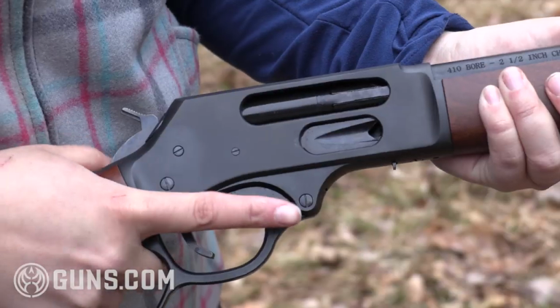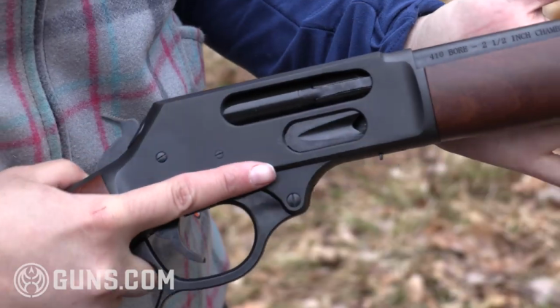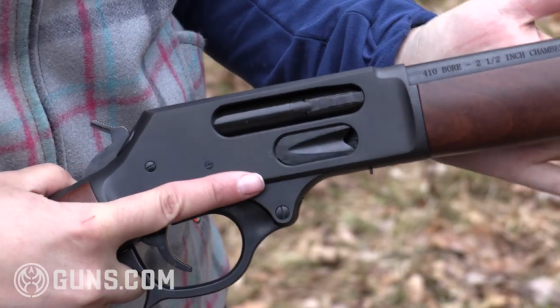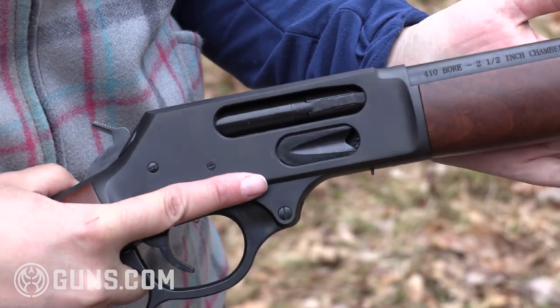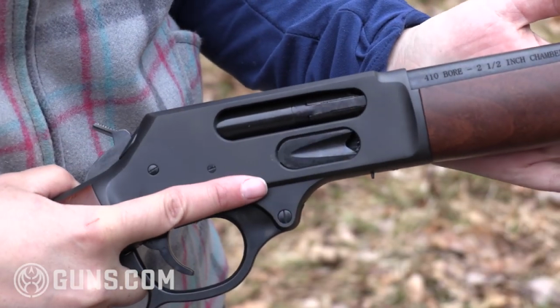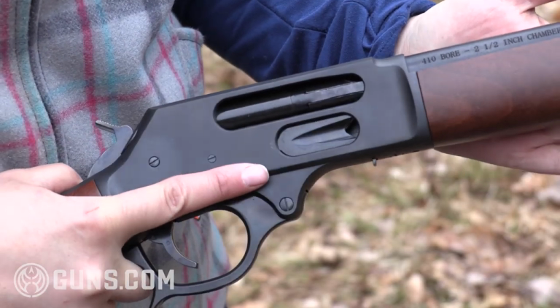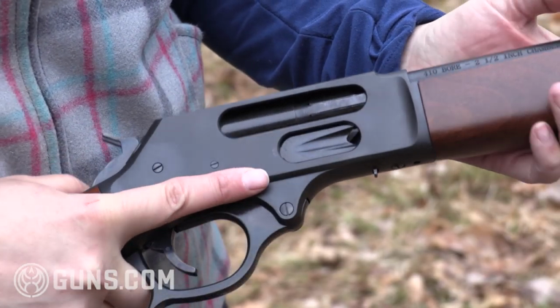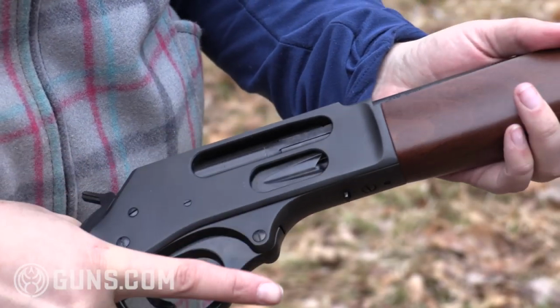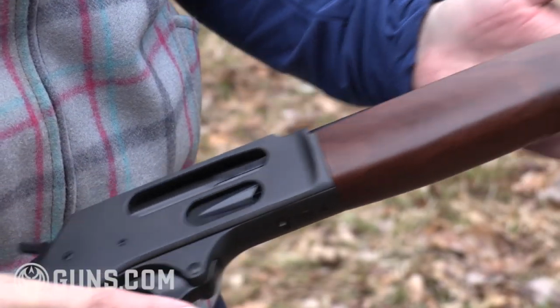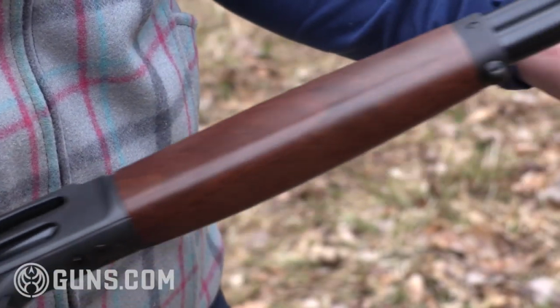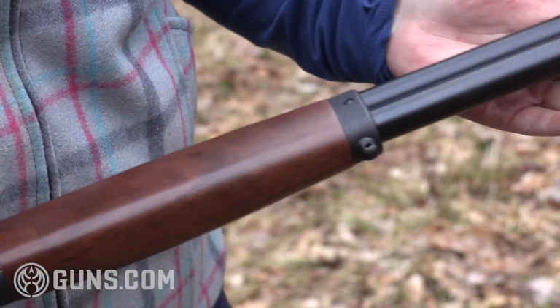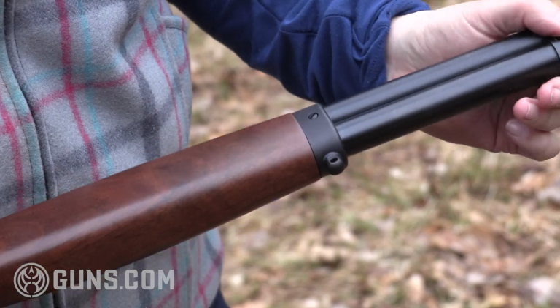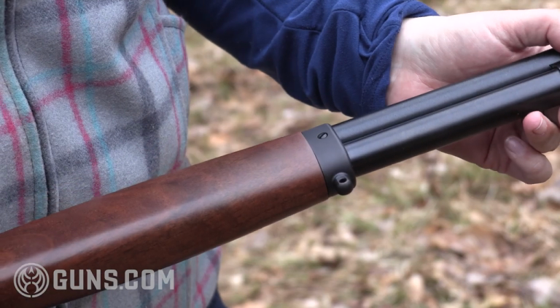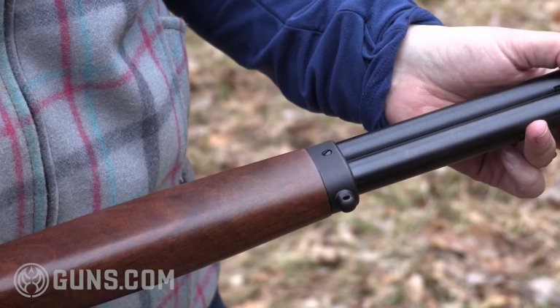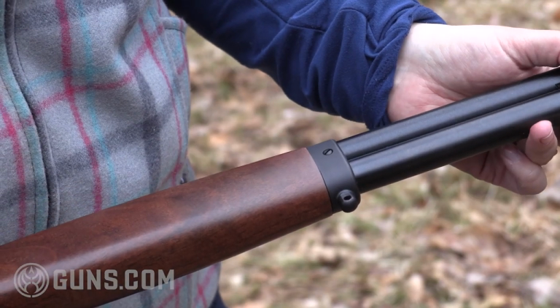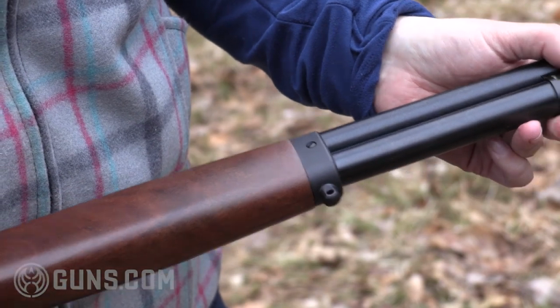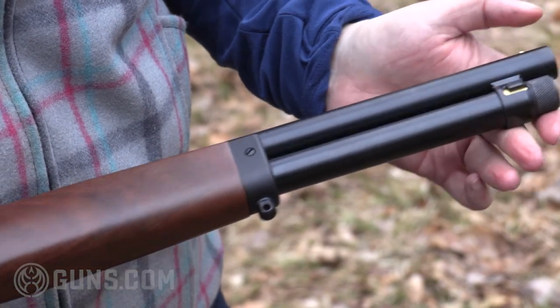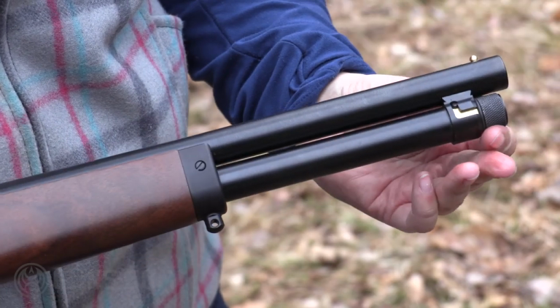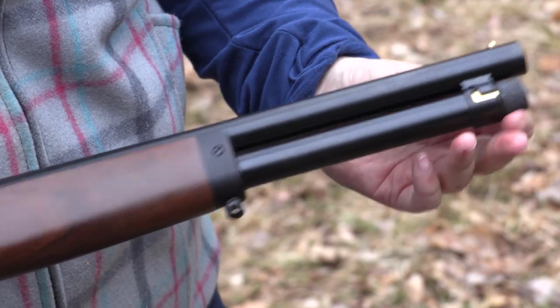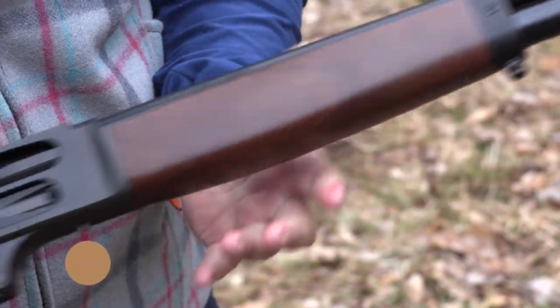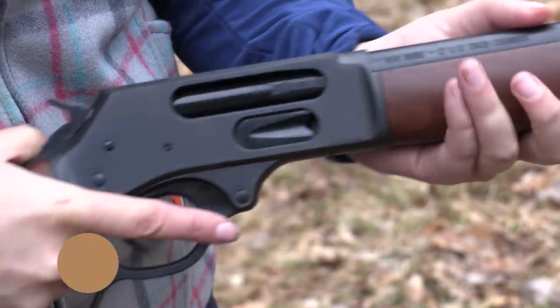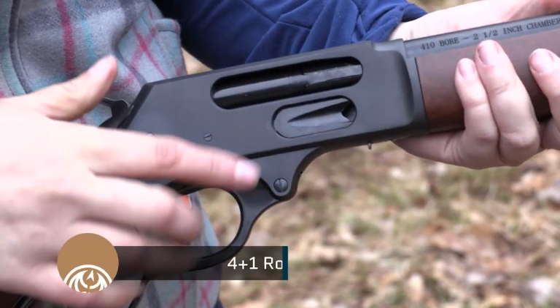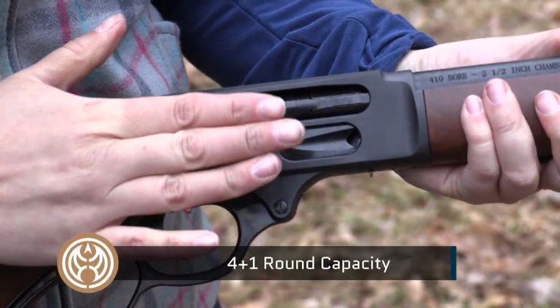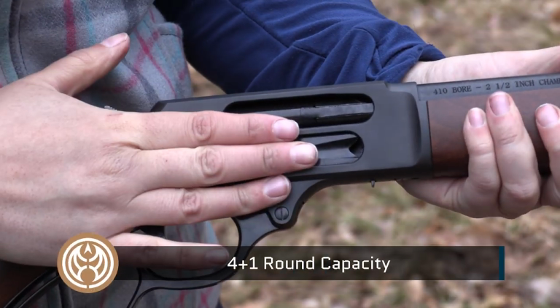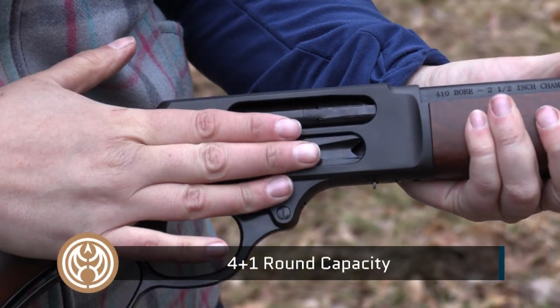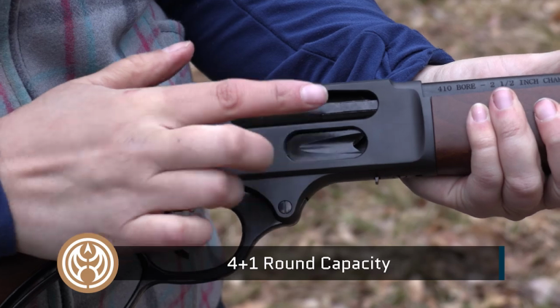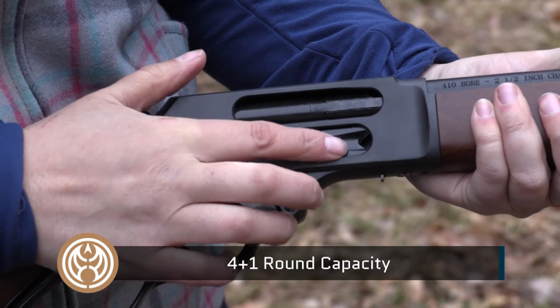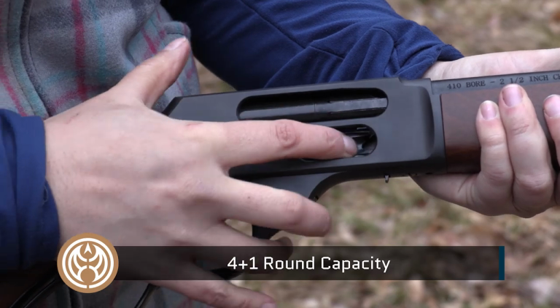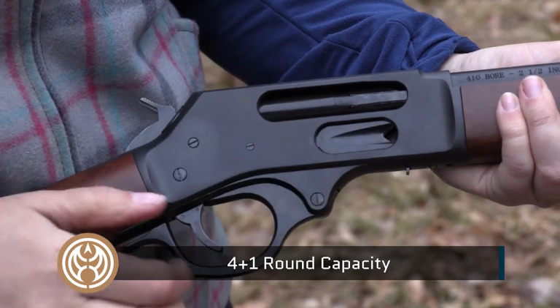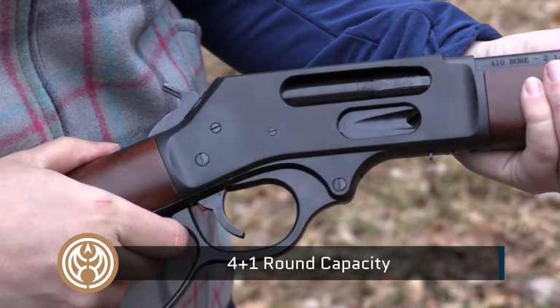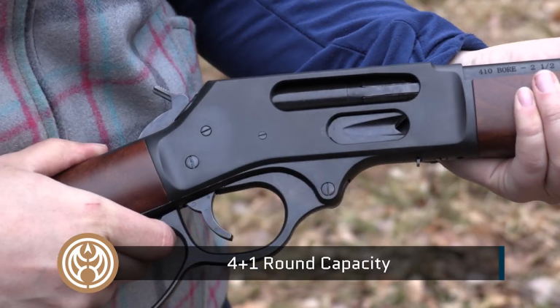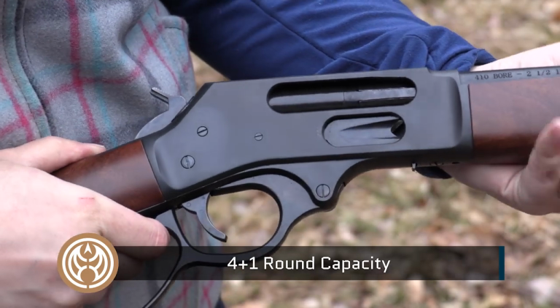The nice thing about the Henry Axe is you have two ways to load. You can load in the magazine tube here, or we come back to this very popular and new feature, that side loading gate.